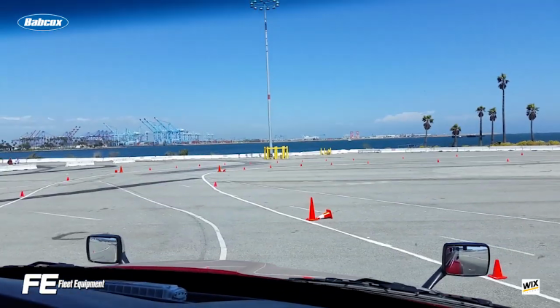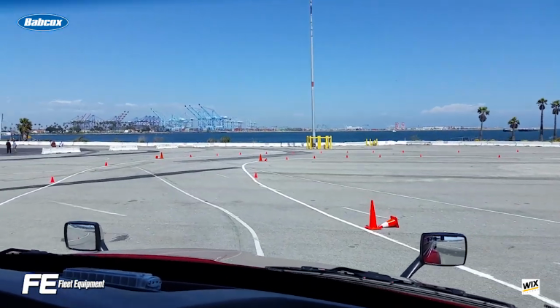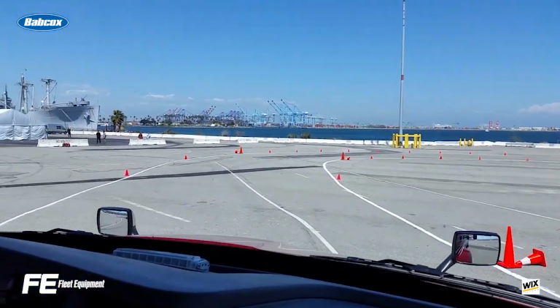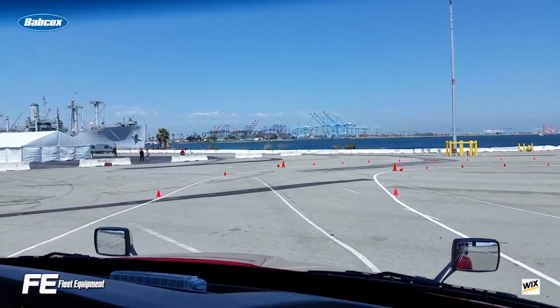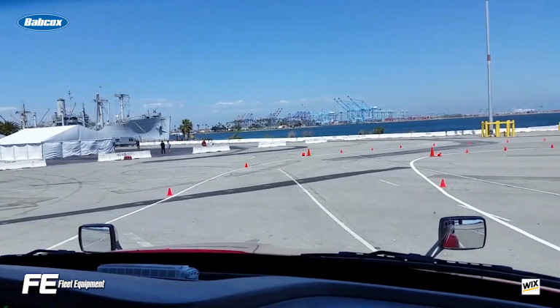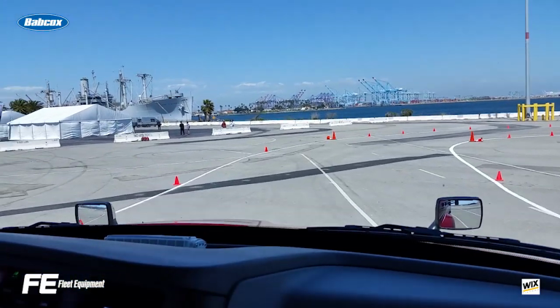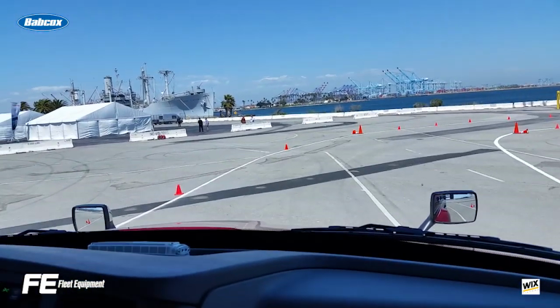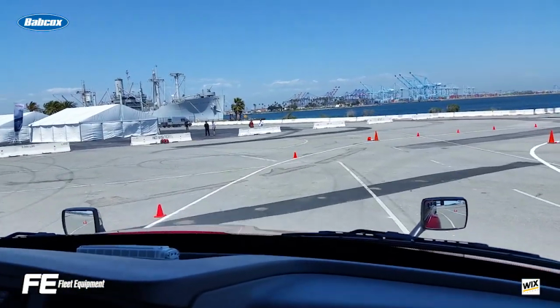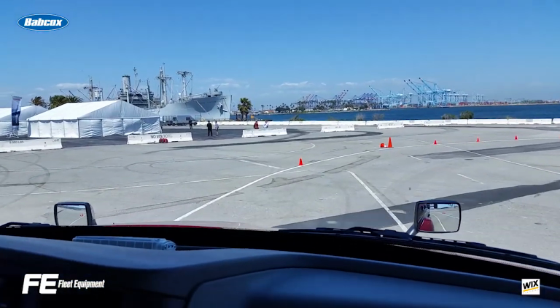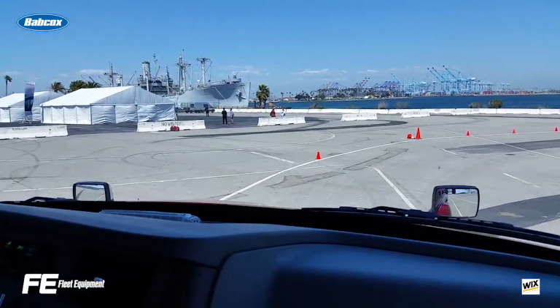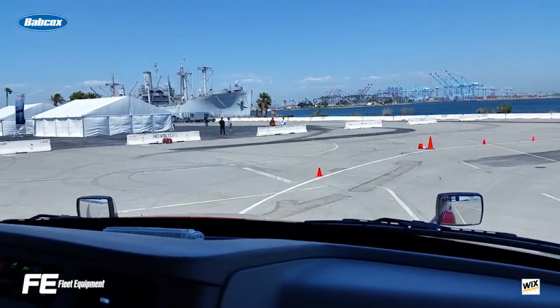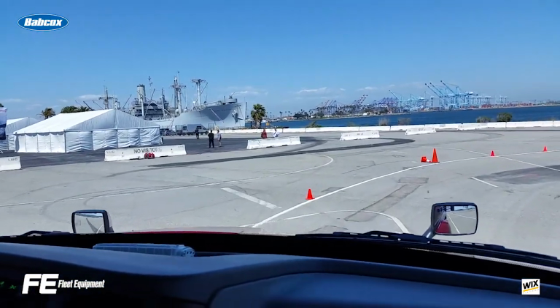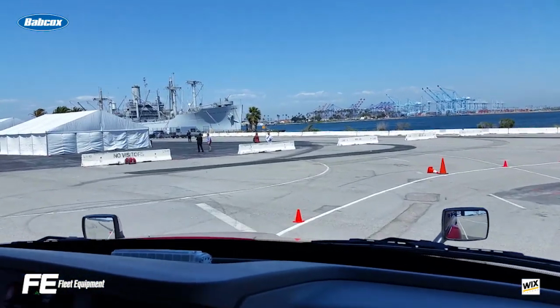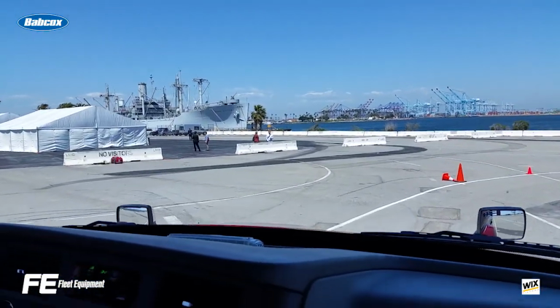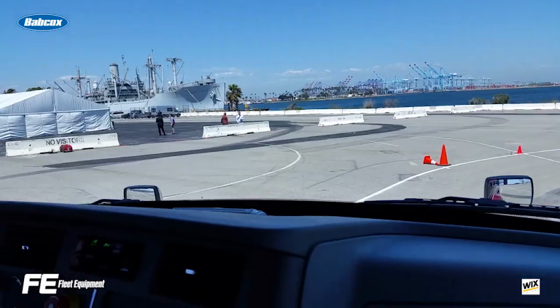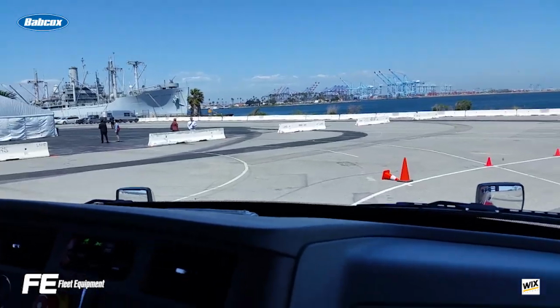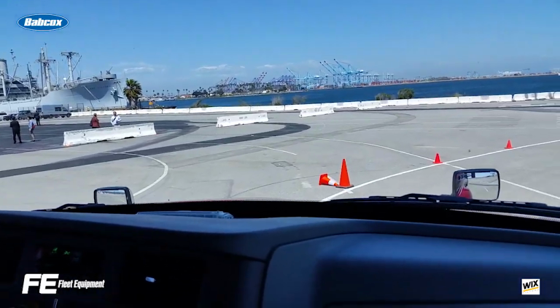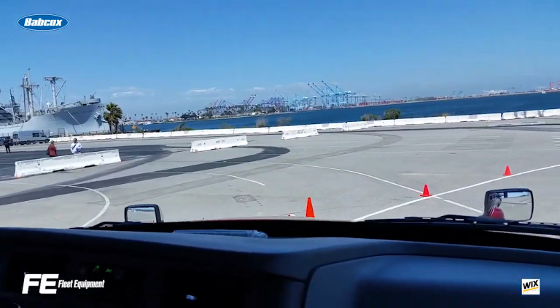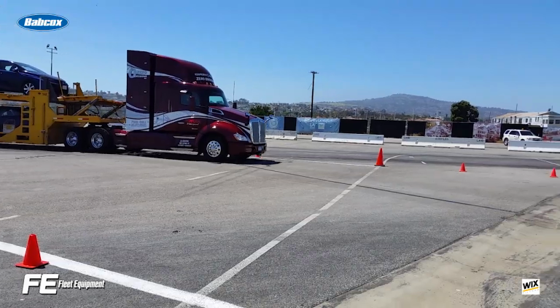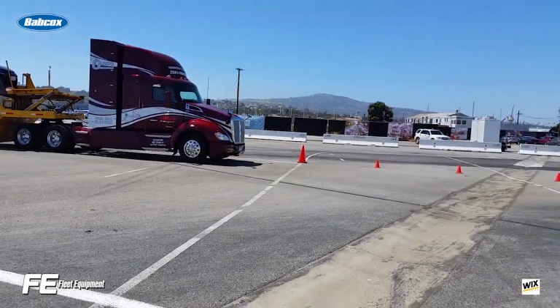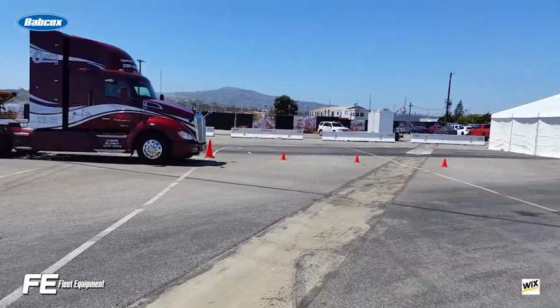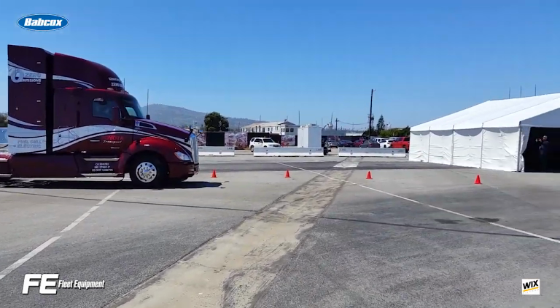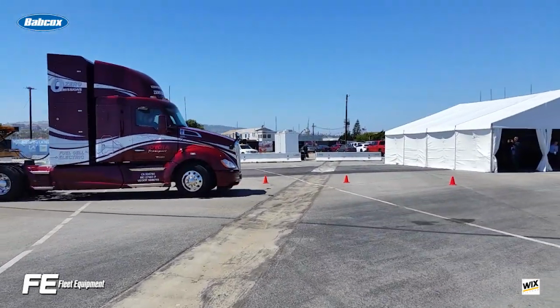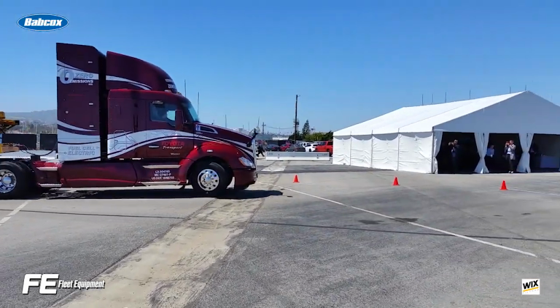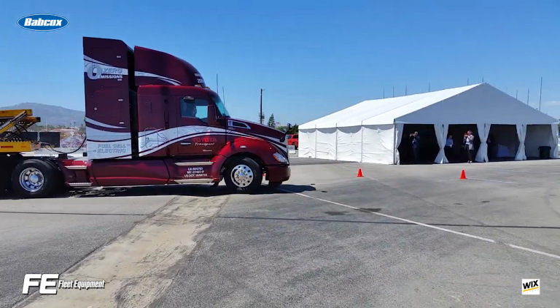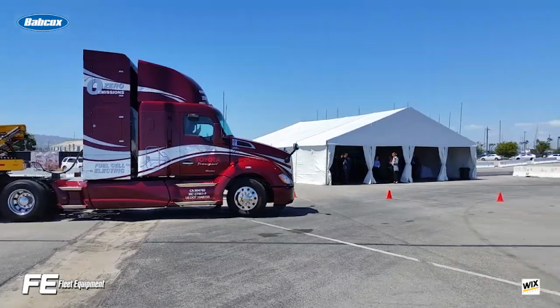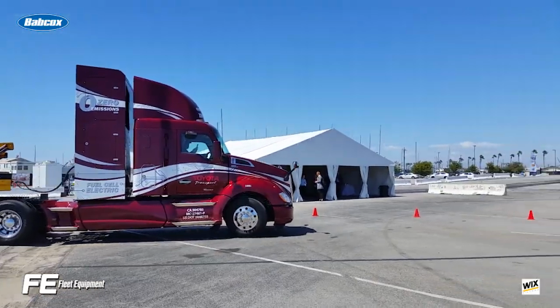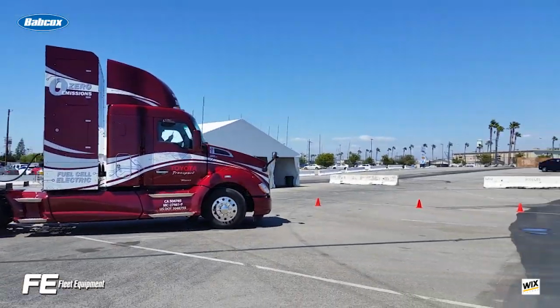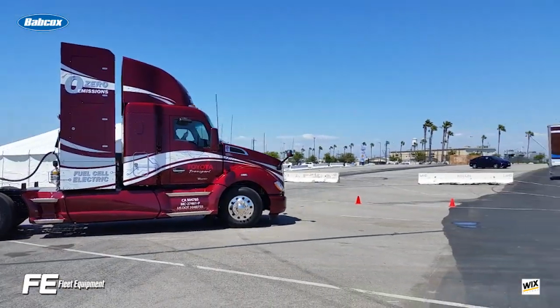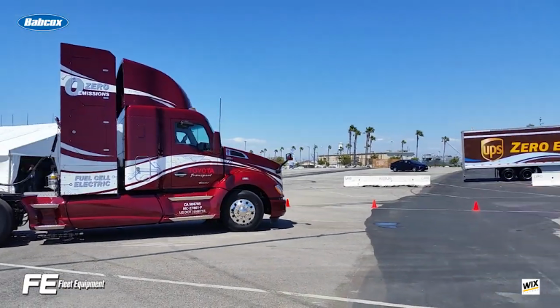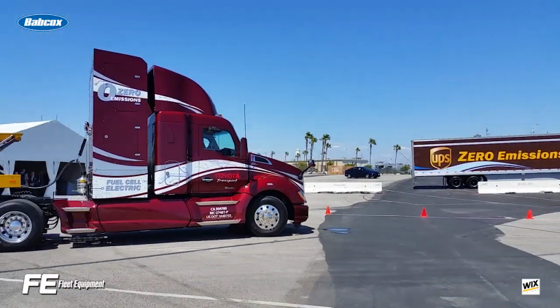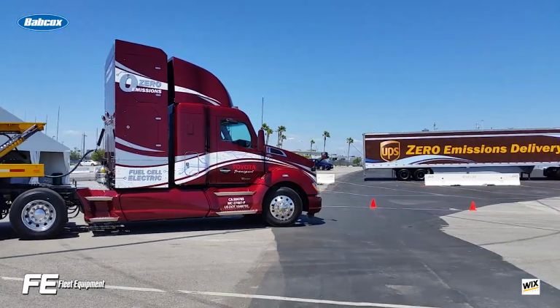The zero emissions trucks emit nothing but water vapor, and one of the first things you notice when riding along is that the truck is extremely silent — a sharp contrast from your typical Class A truck. The 10 forthcoming trucks will be used in real-world applications, which Kenworth says will help inform the future of hydrogen fuel cell powered trucks.